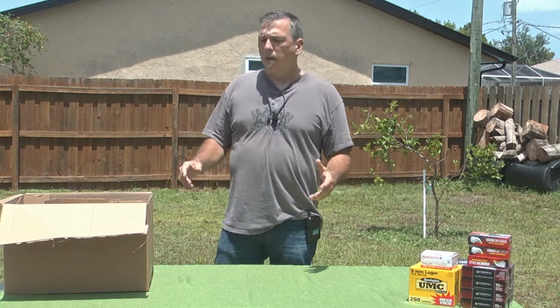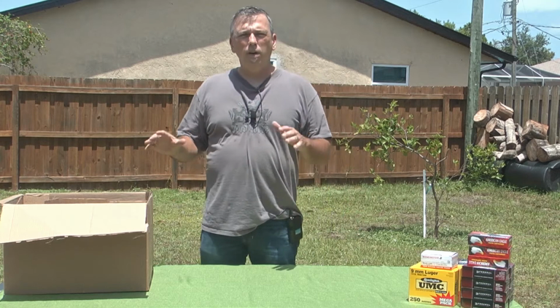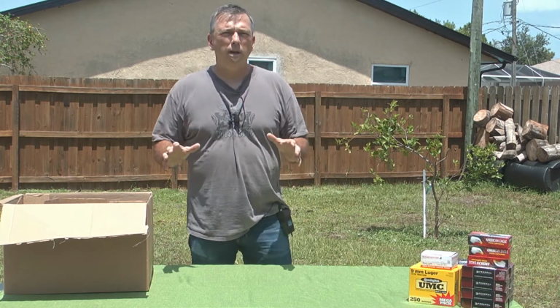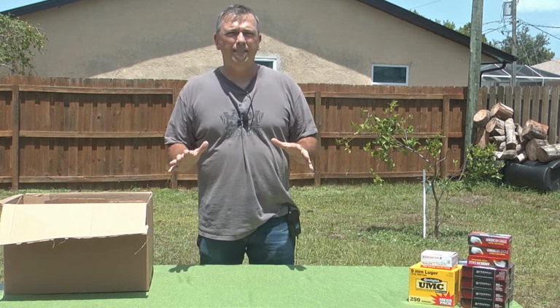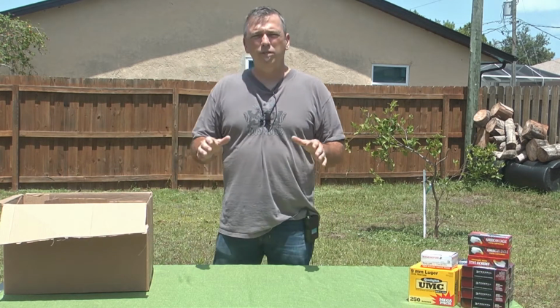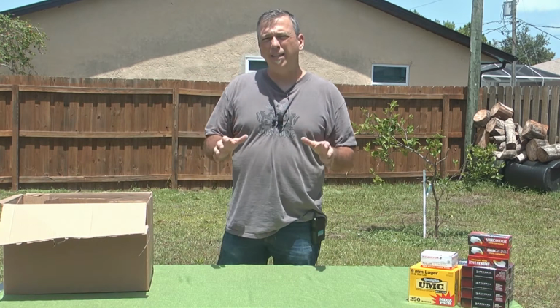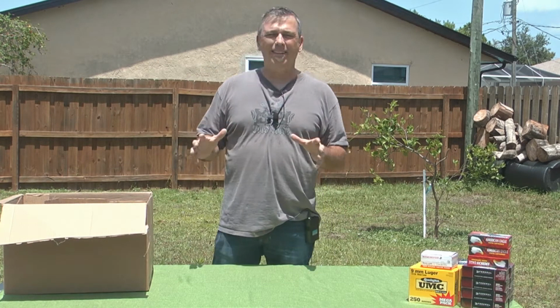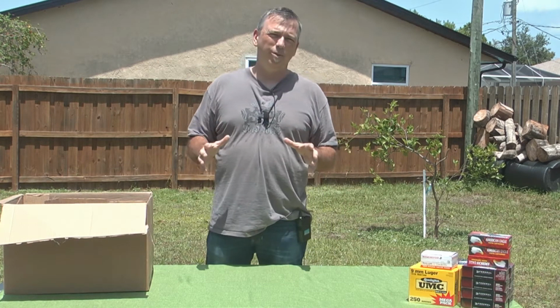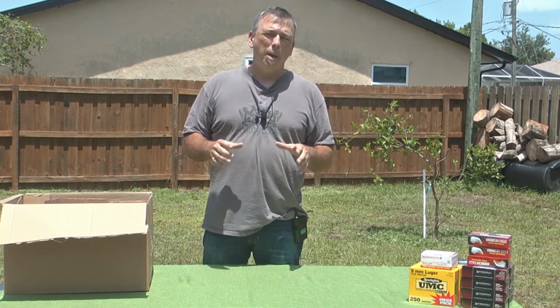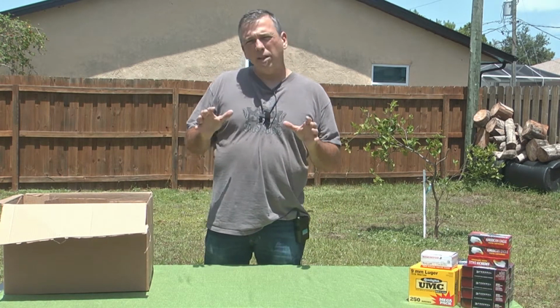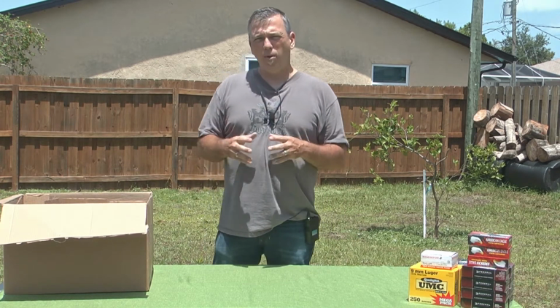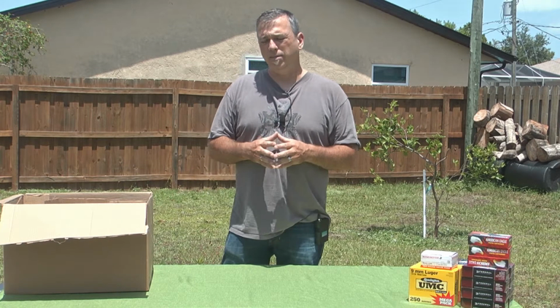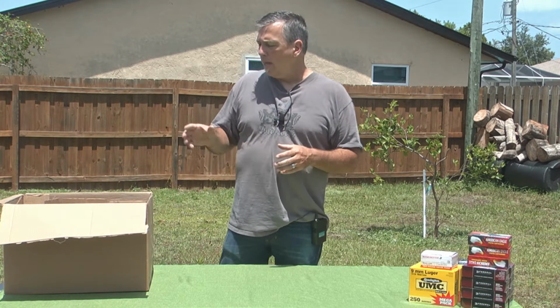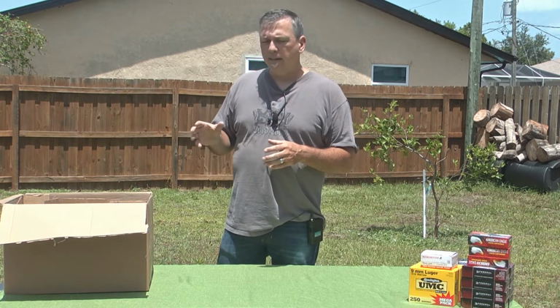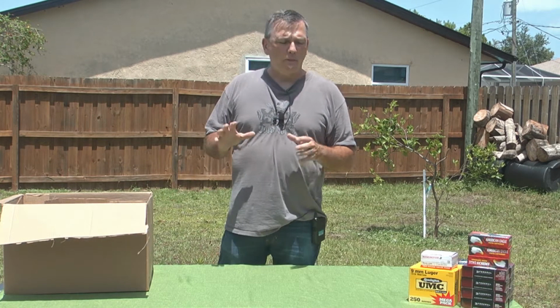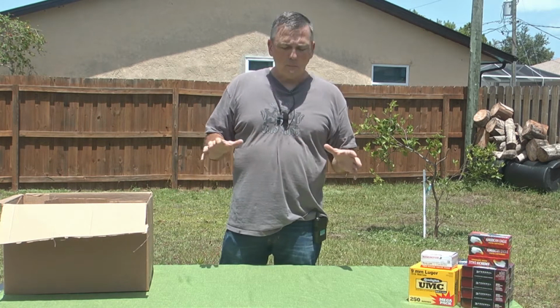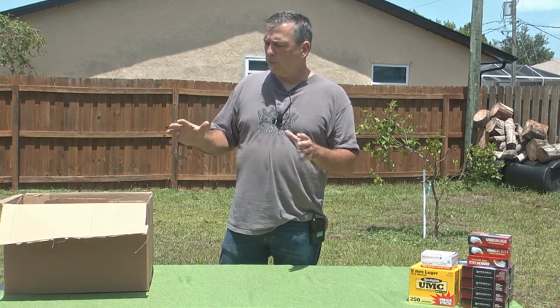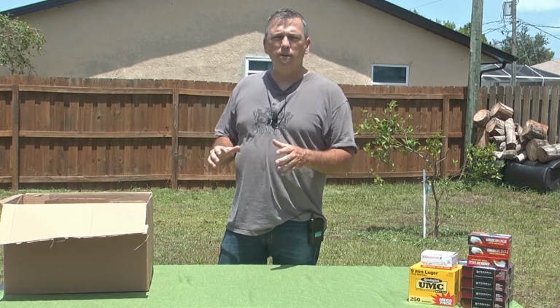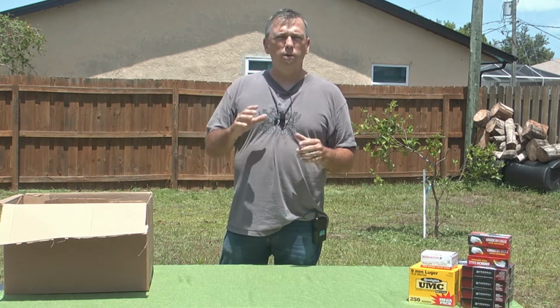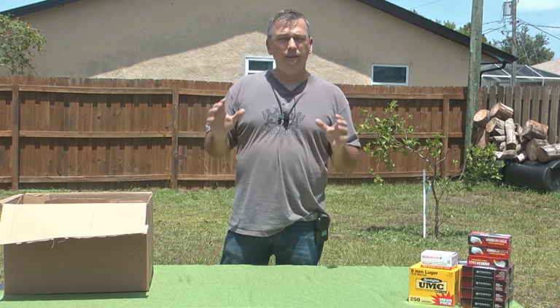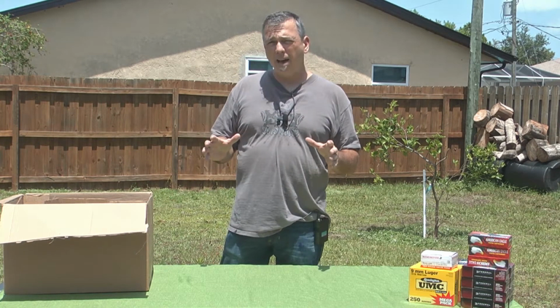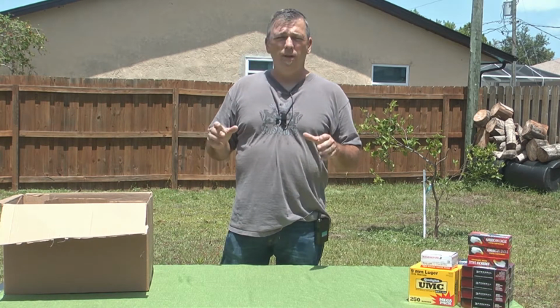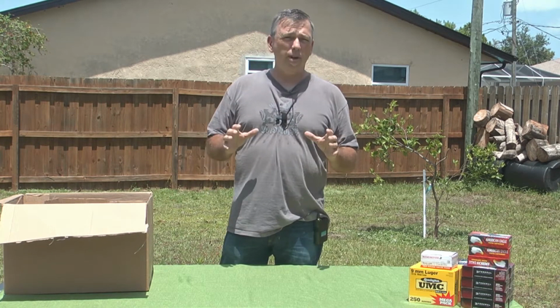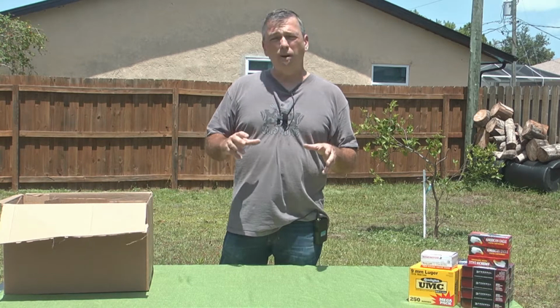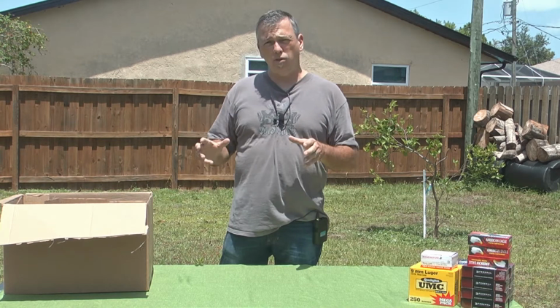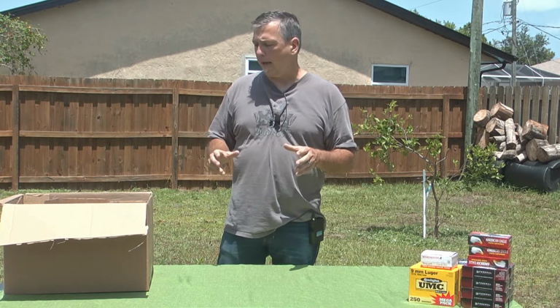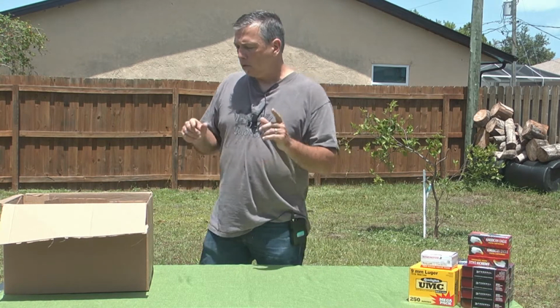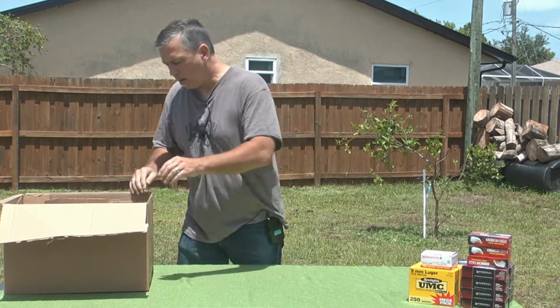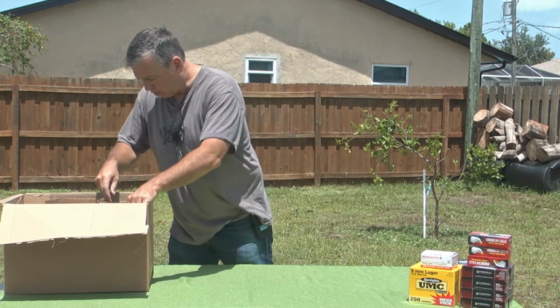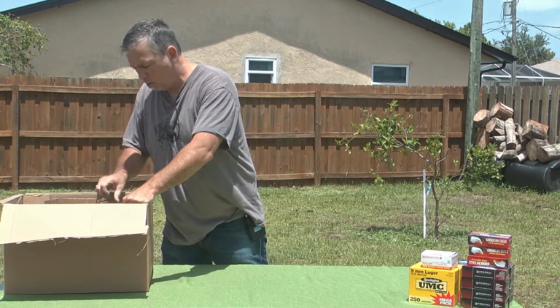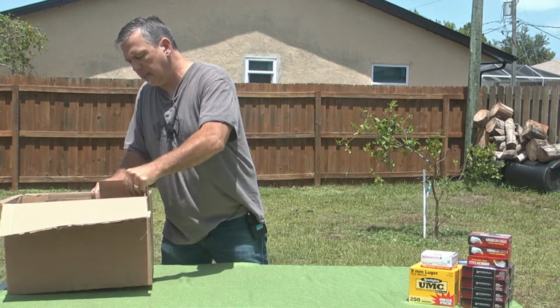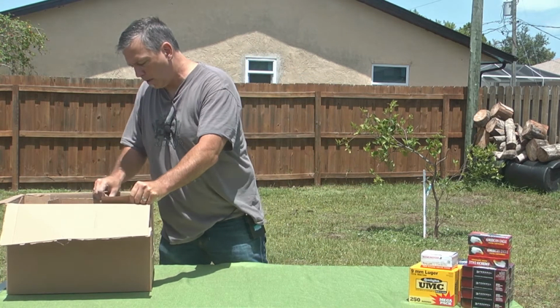So here we are today. We're going to do an unboxing of Solid Tactical metal ammo cans. I thought it'd be important to bring it out. I ordered the .50 cal, the .30 cal, and the 2-pack. So without any further ado, let's get into it.